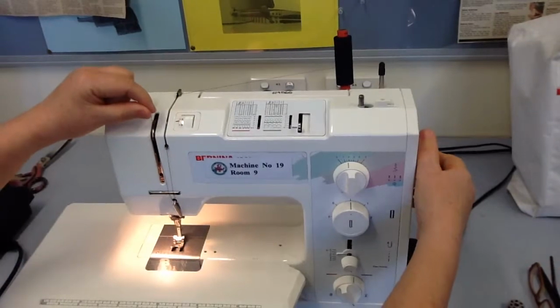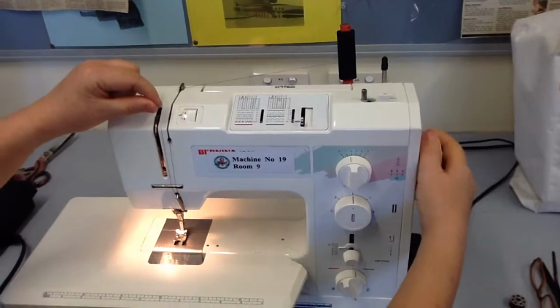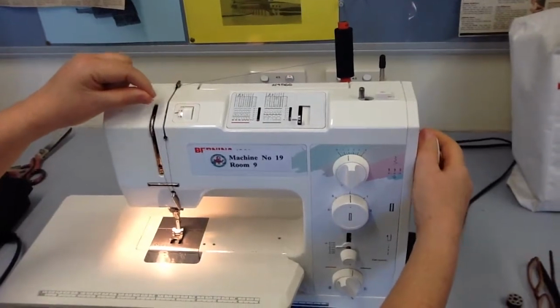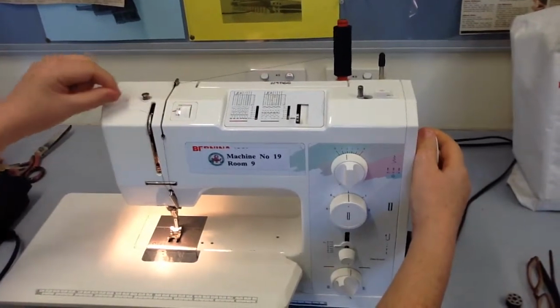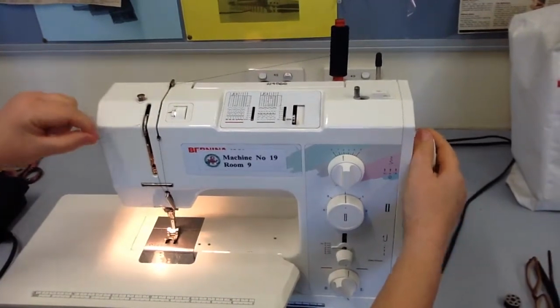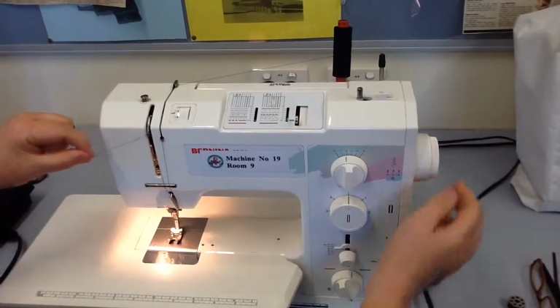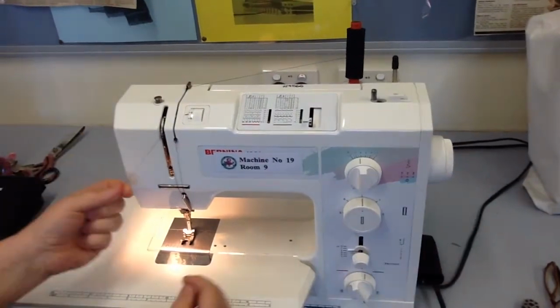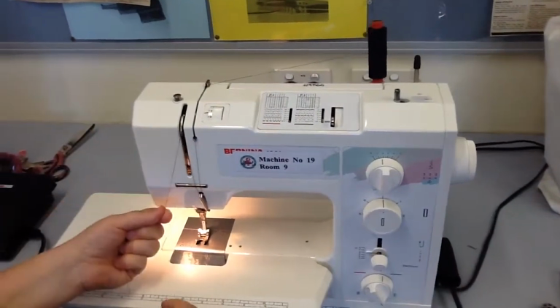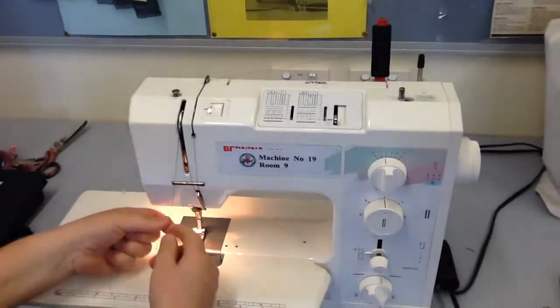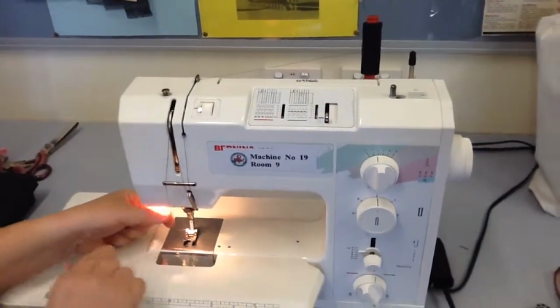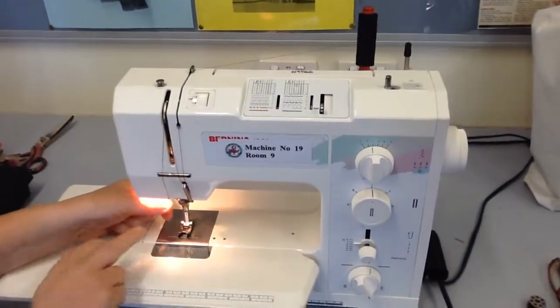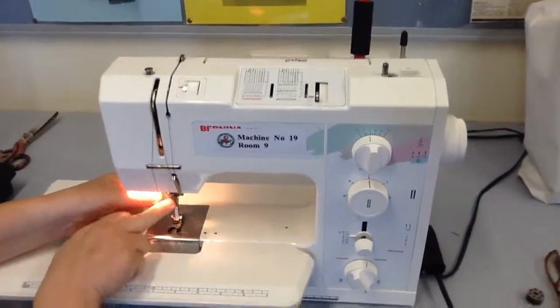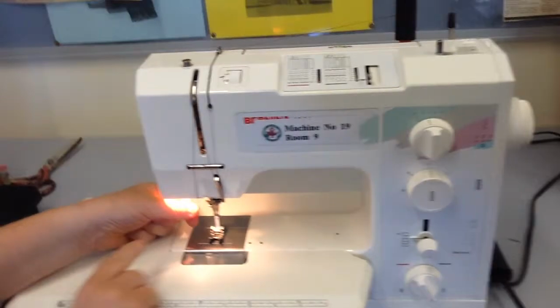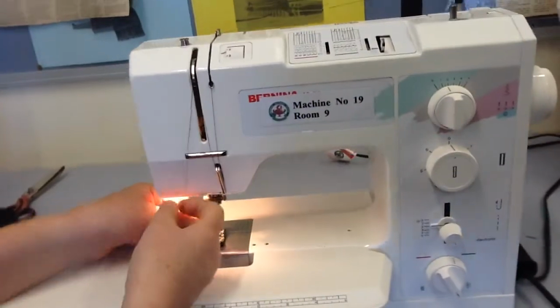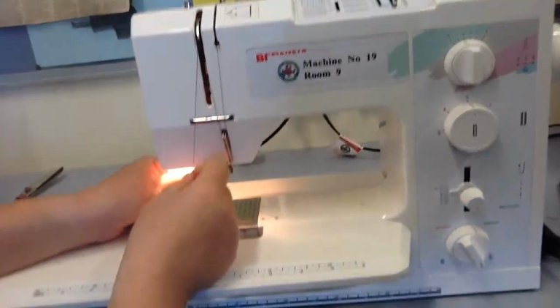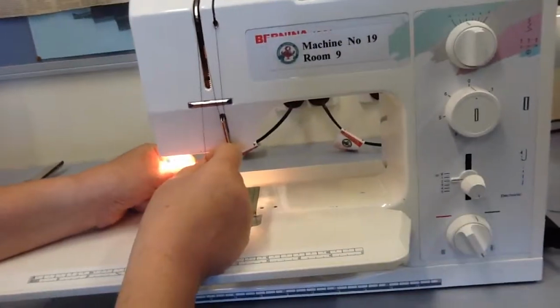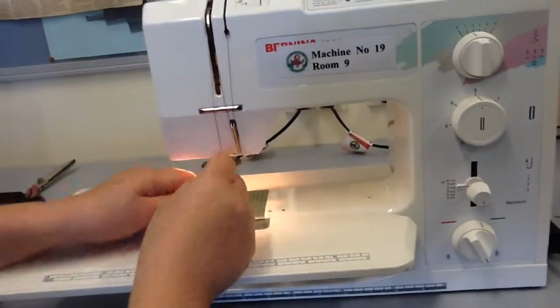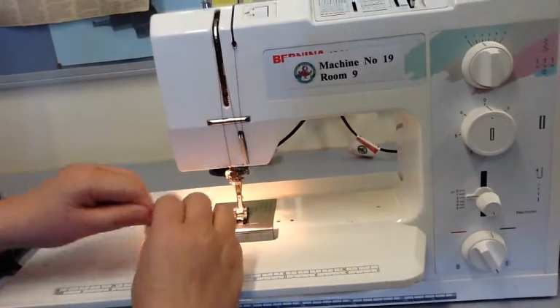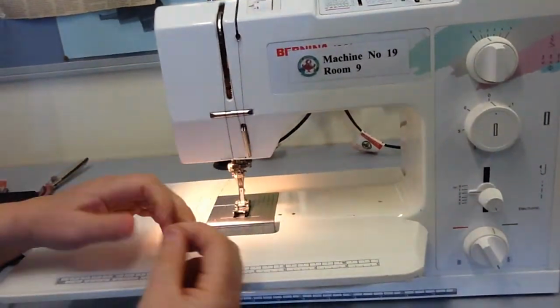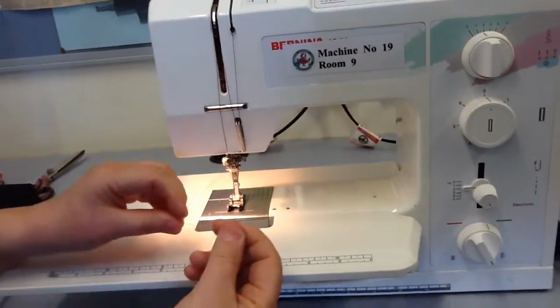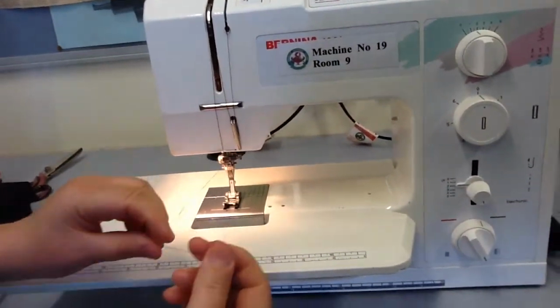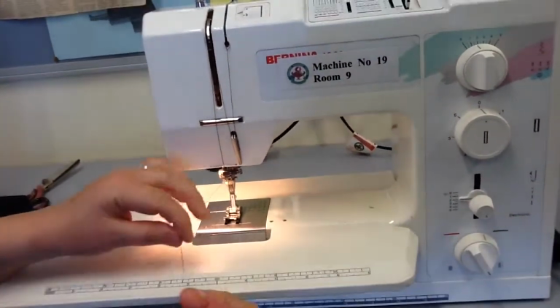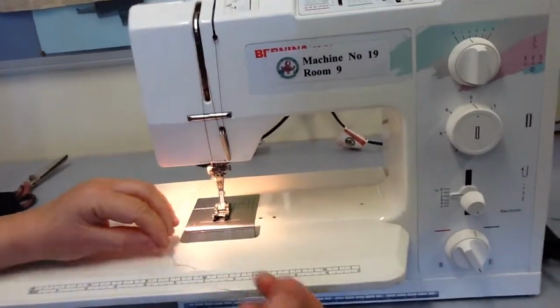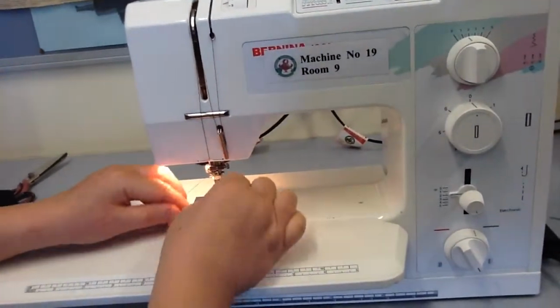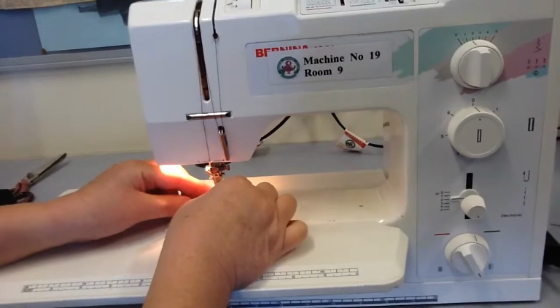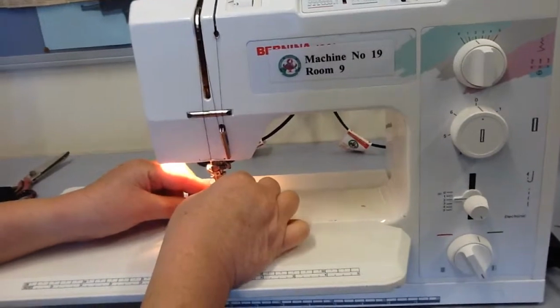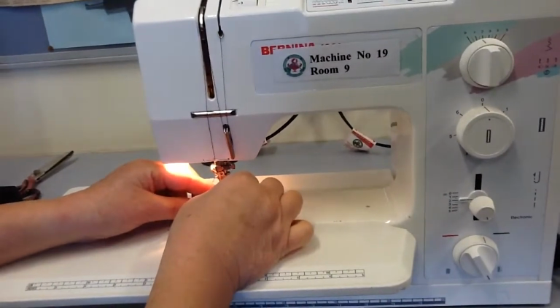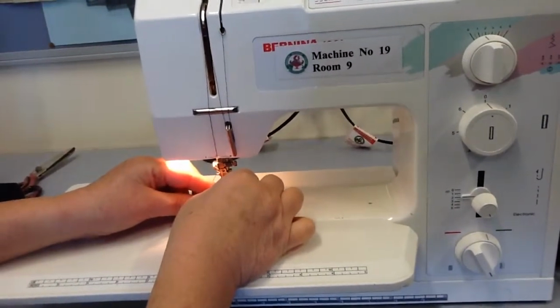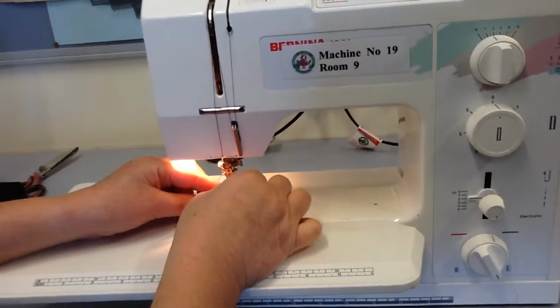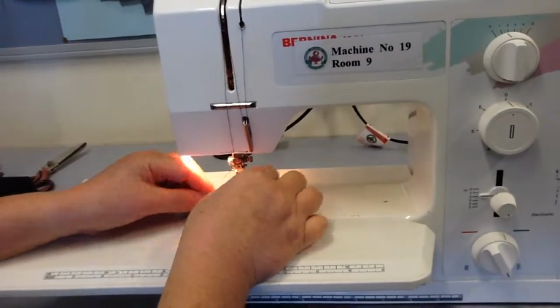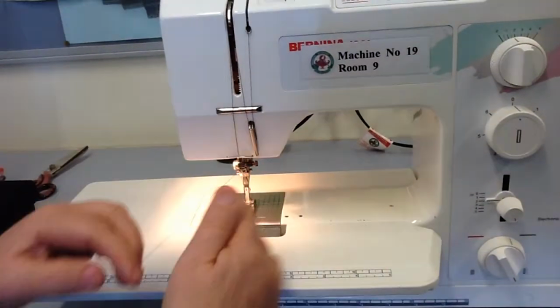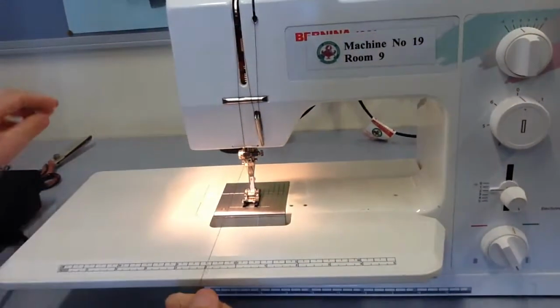You can use the hand wheel to bring the hook up, down to the little hook that's behind the needle. Hook it through, and then we're threading our thread through the hole in the needle.